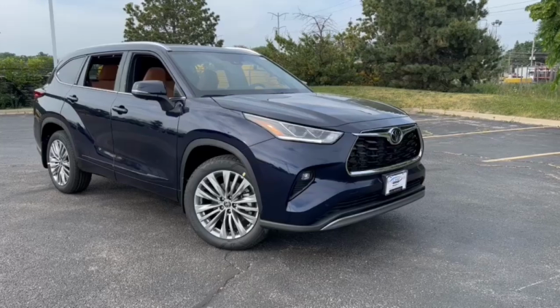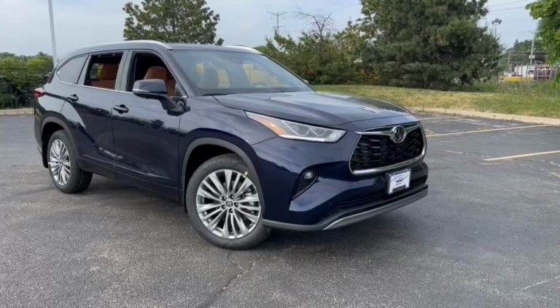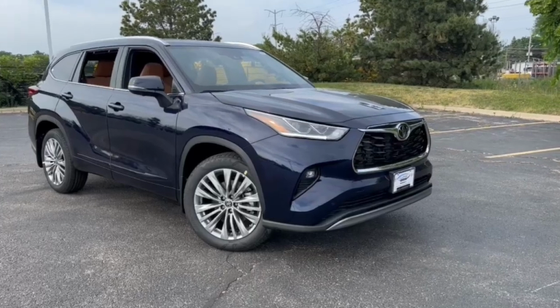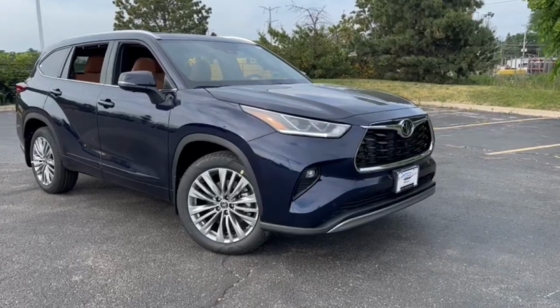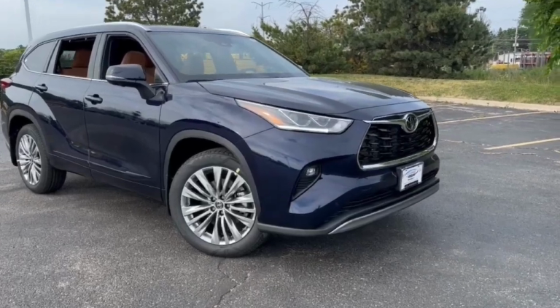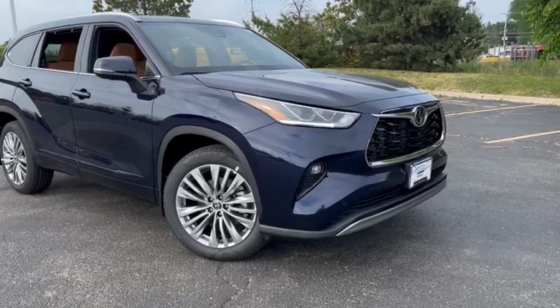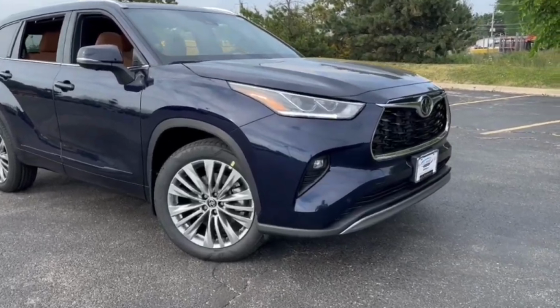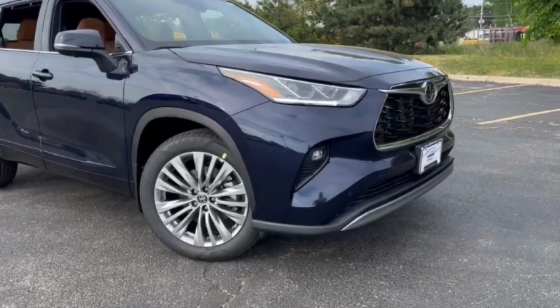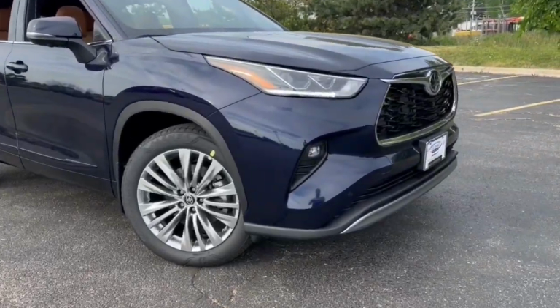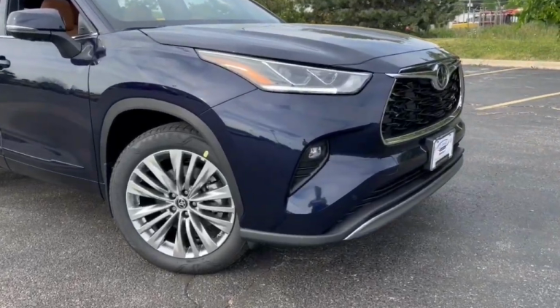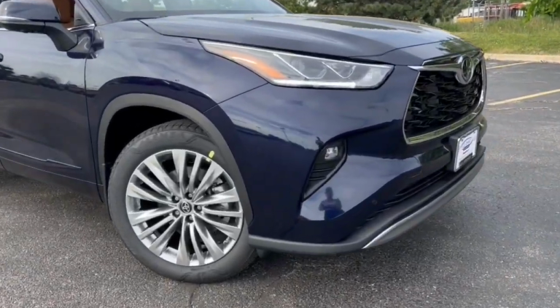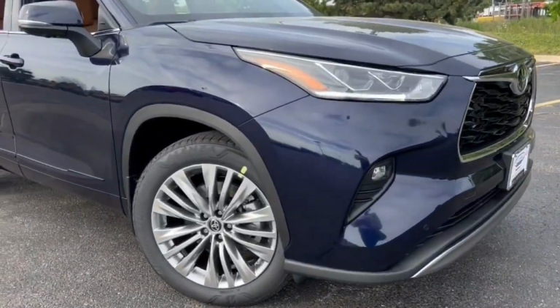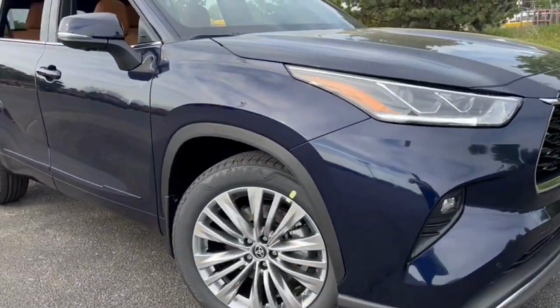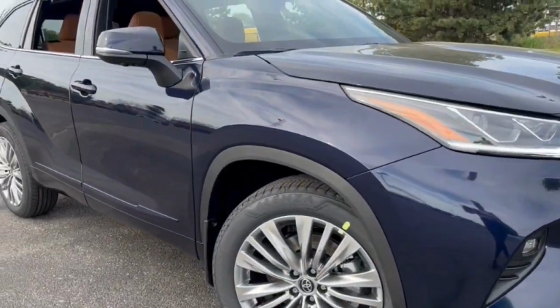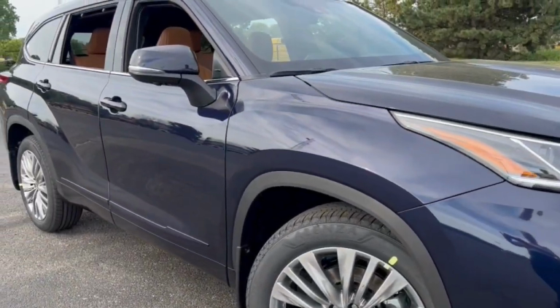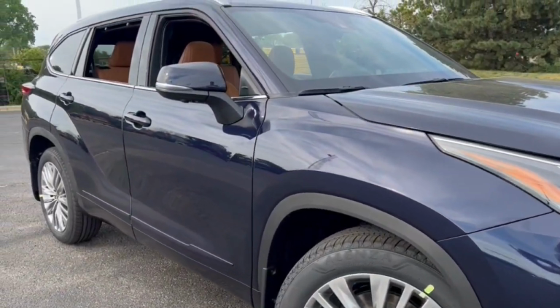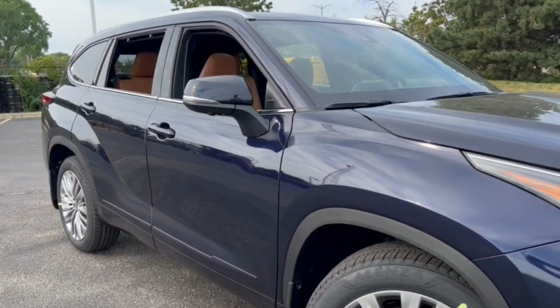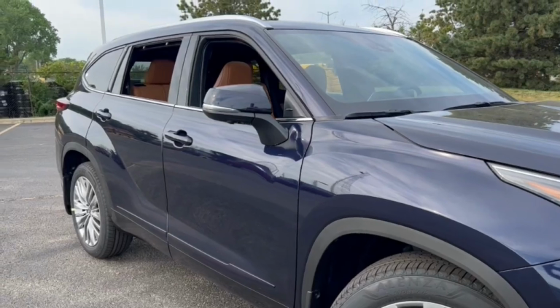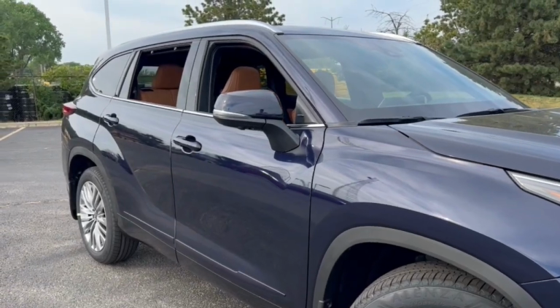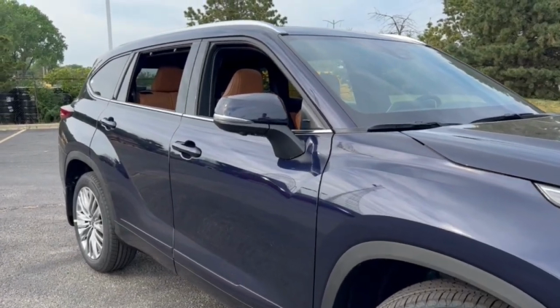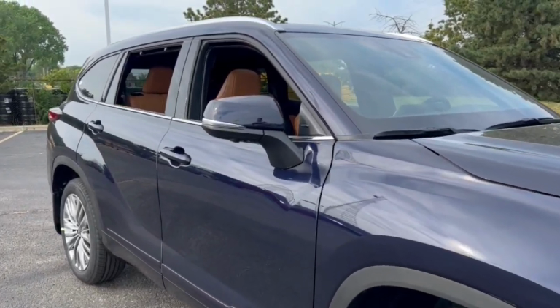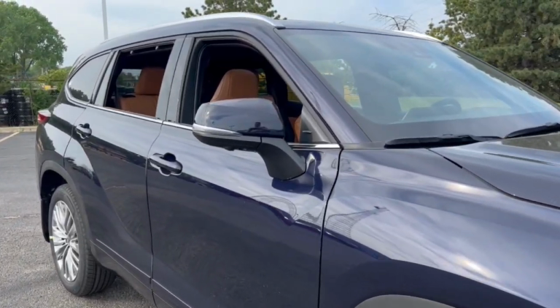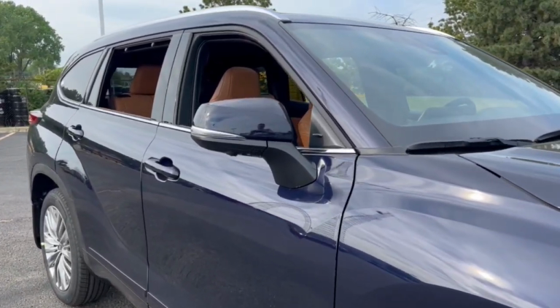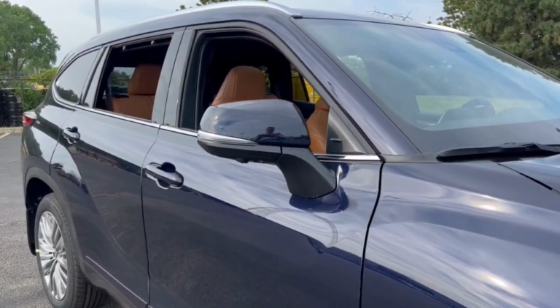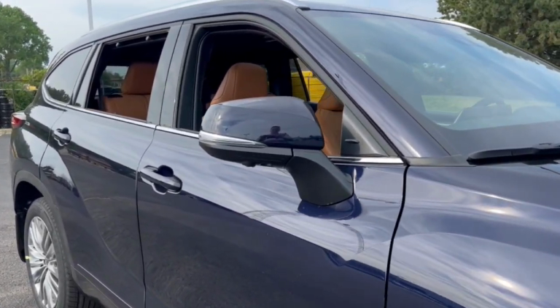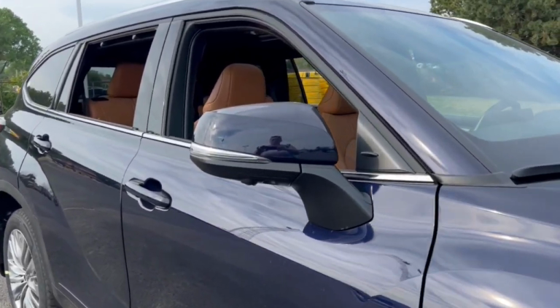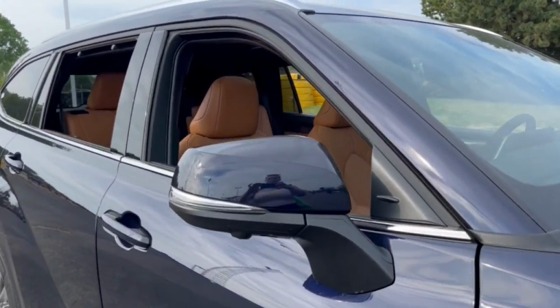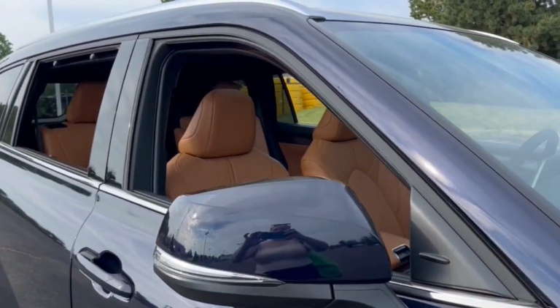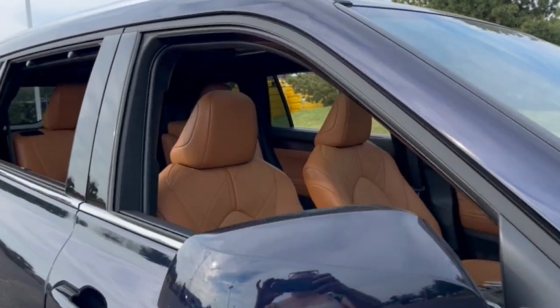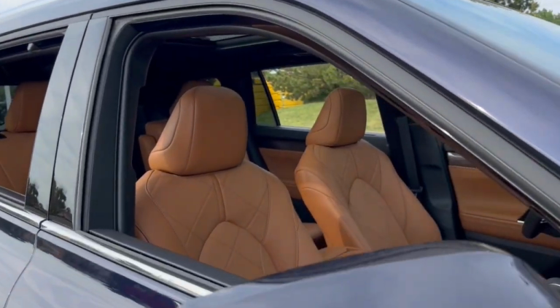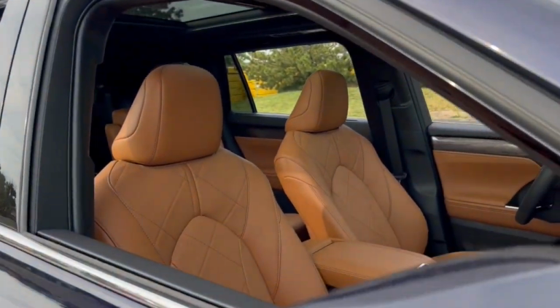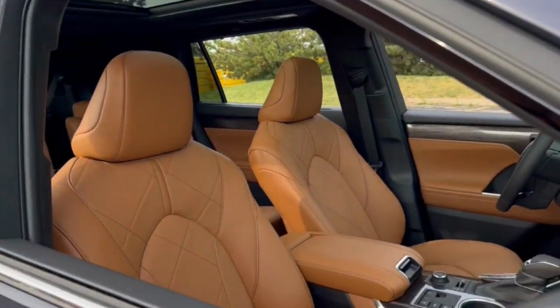Get acquainted with the 2023 Toyota Highlander. Give your family this spacious, efficient Highlander and start building your road trip memories.